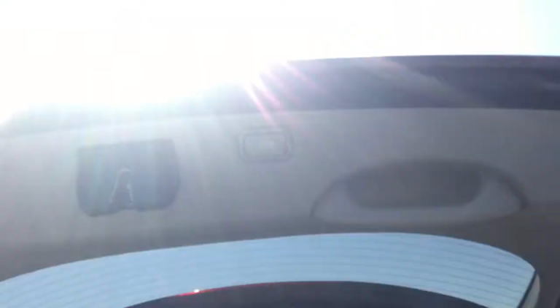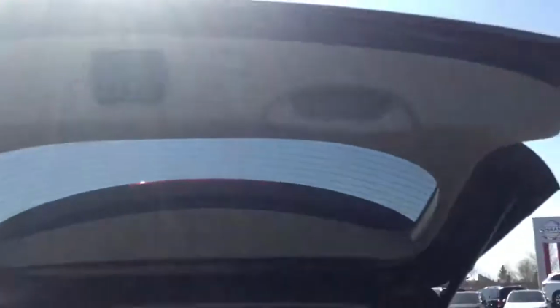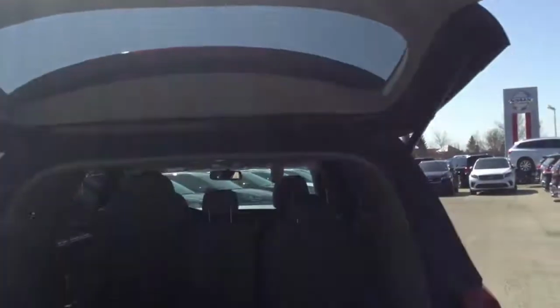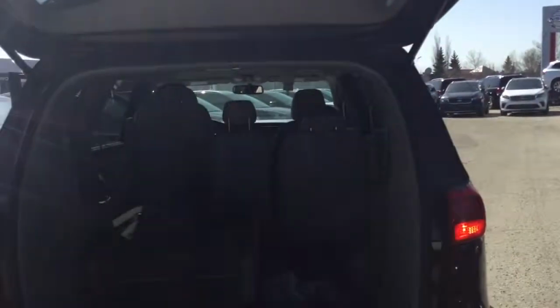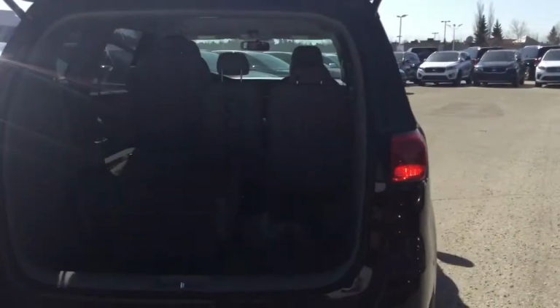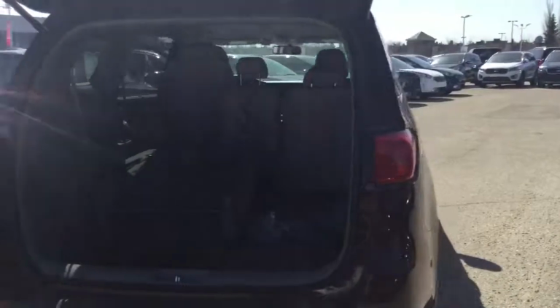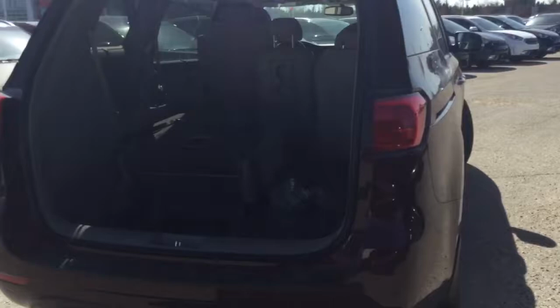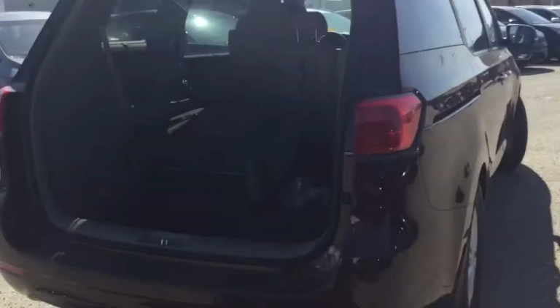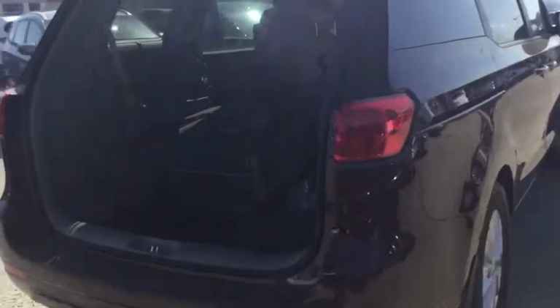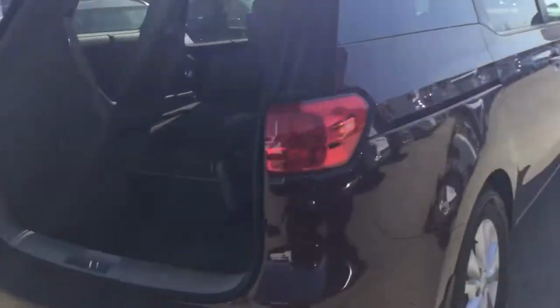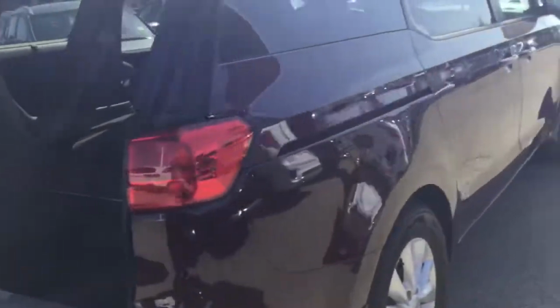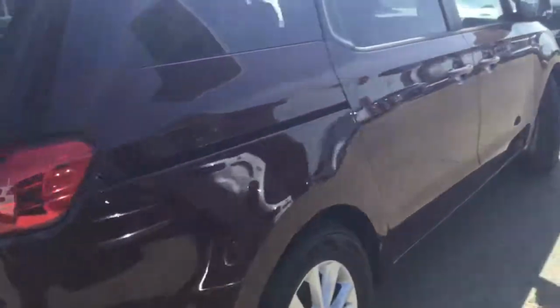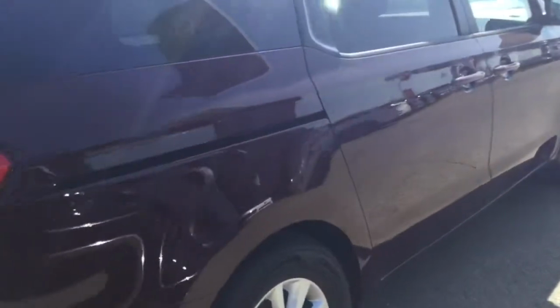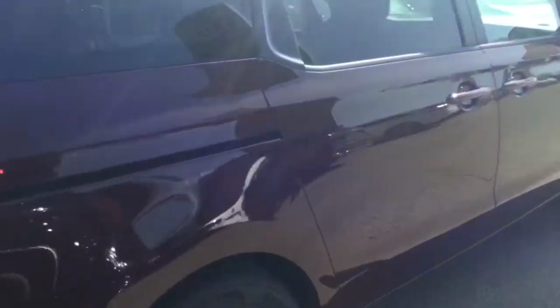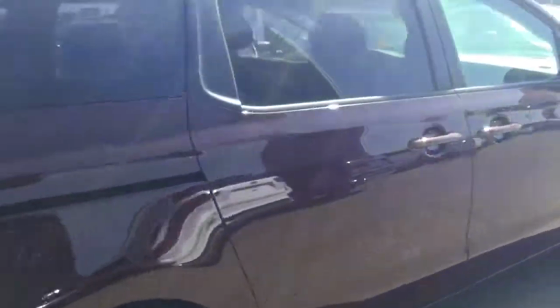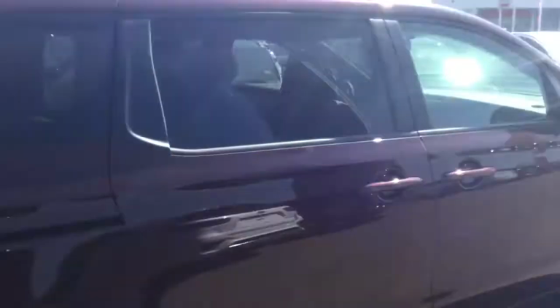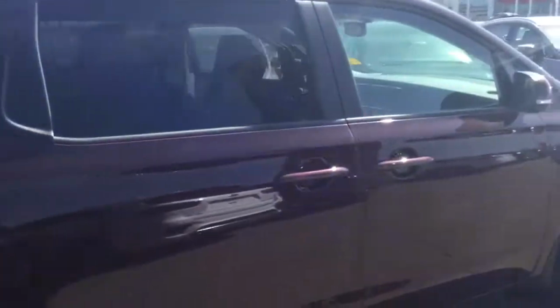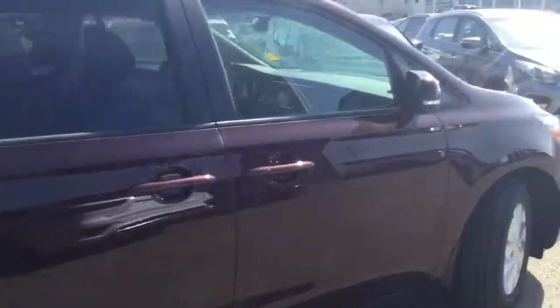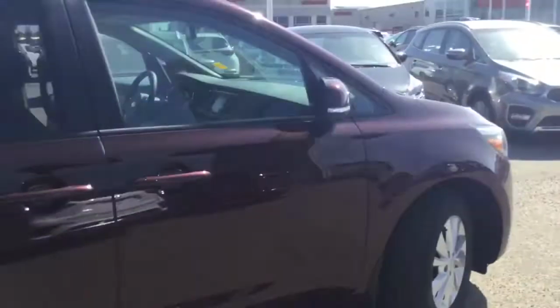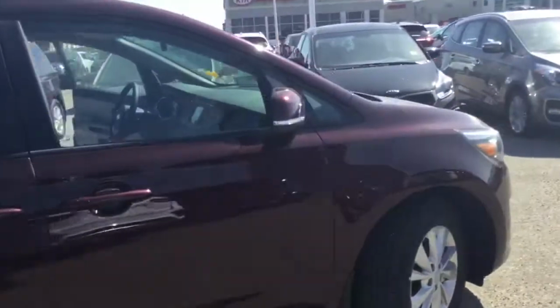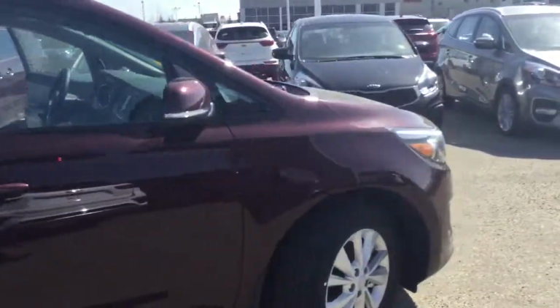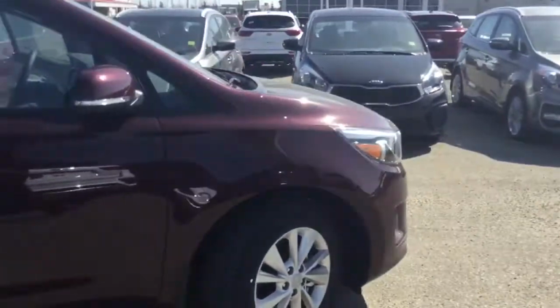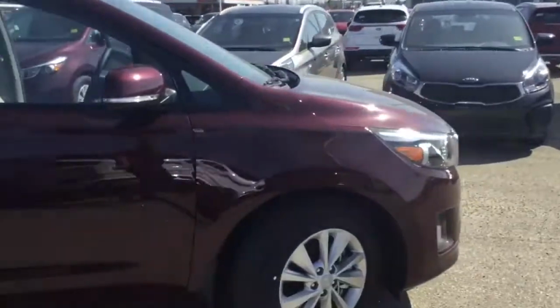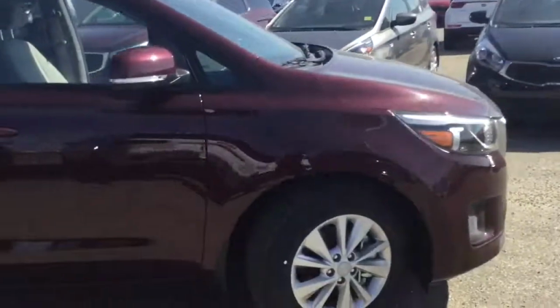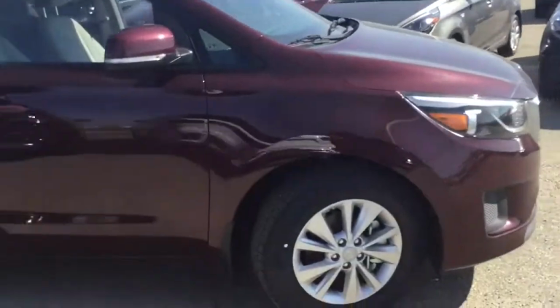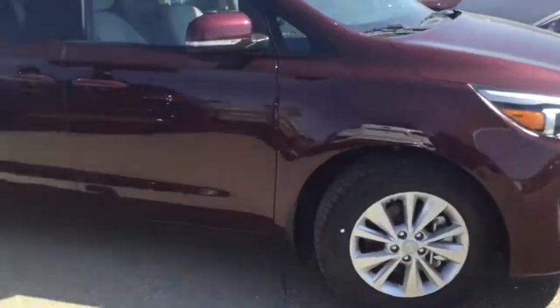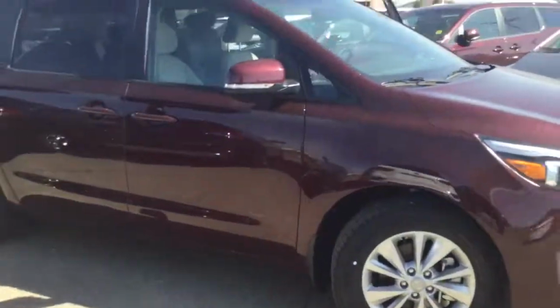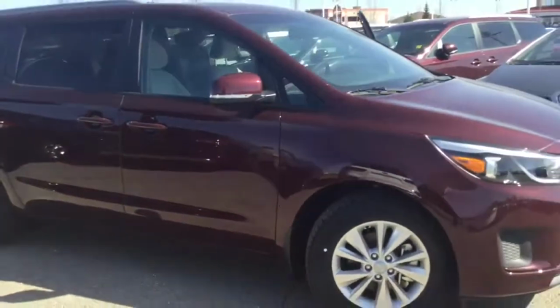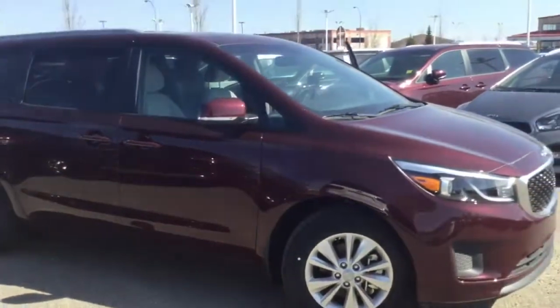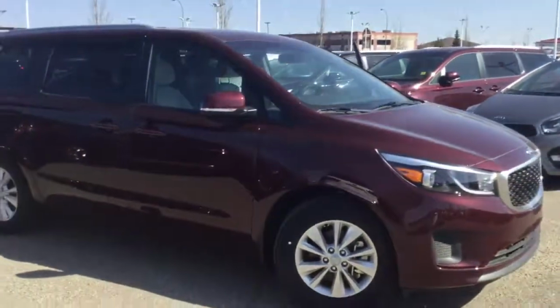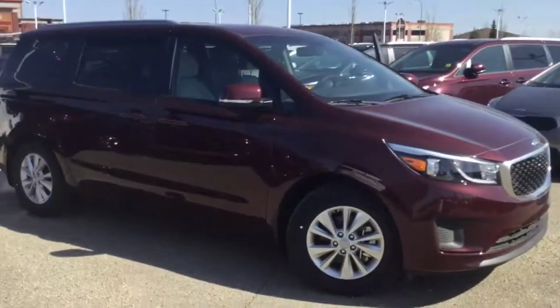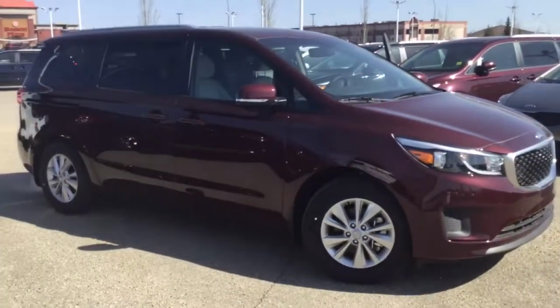So that's a quick look at the 2018 Kia Sedona. I hope you like it. Scott here at Sherwood Kia — let me know what you think of this awesome vehicle. Have a good day!